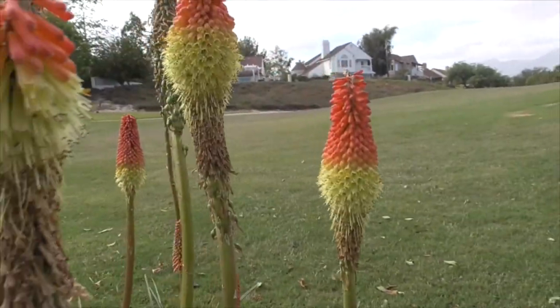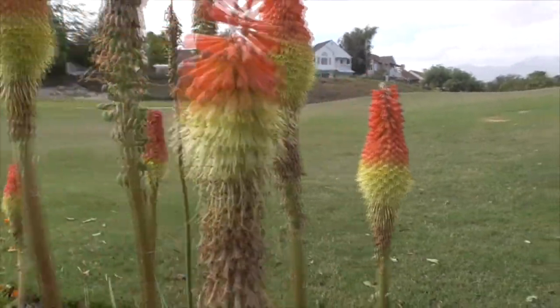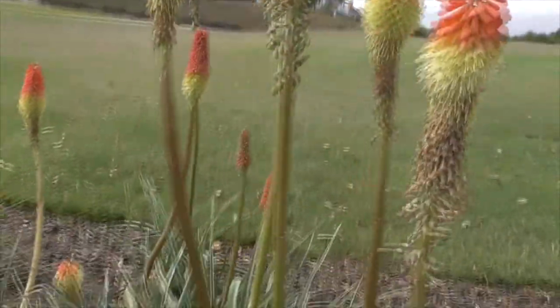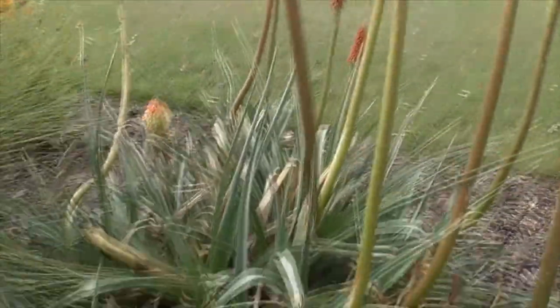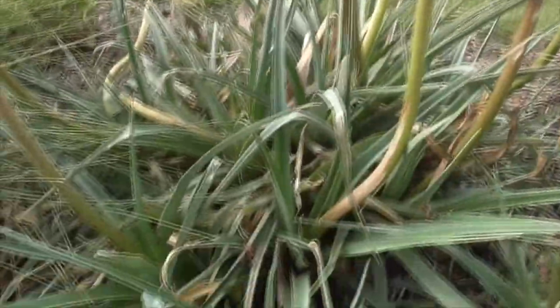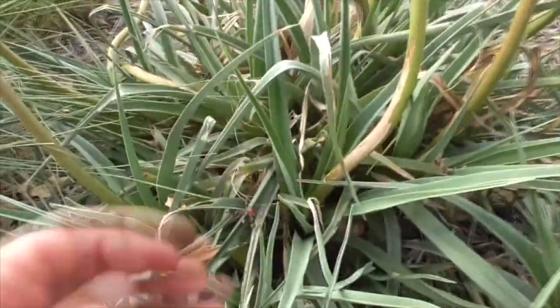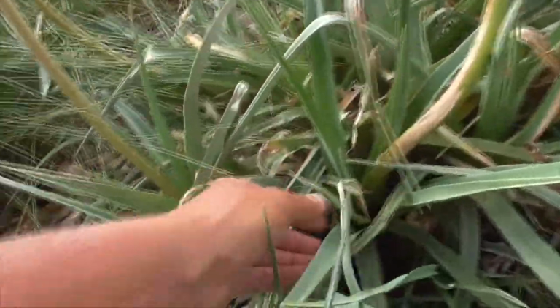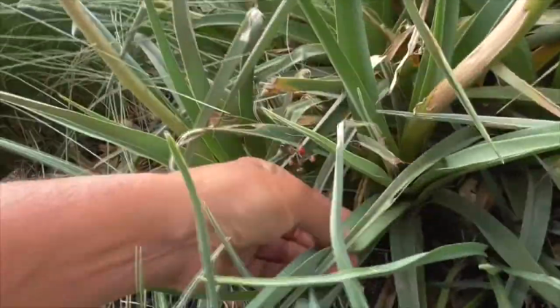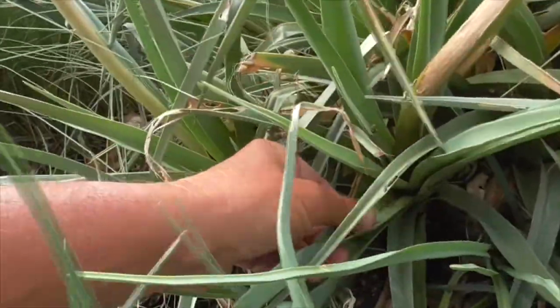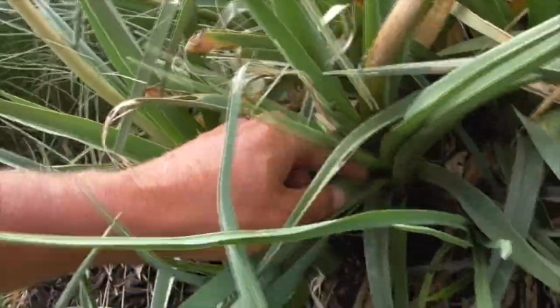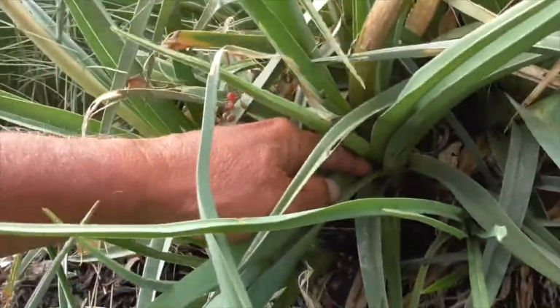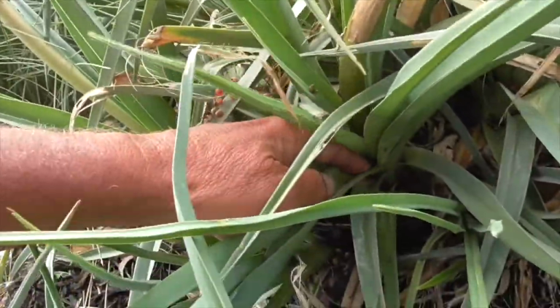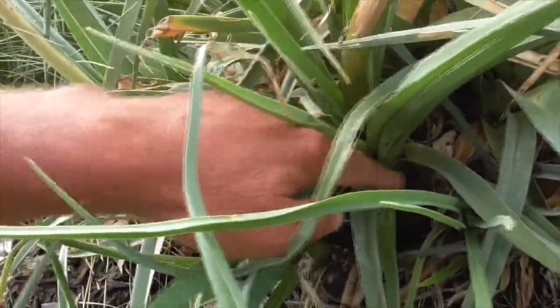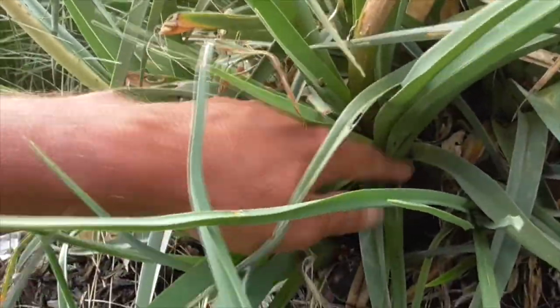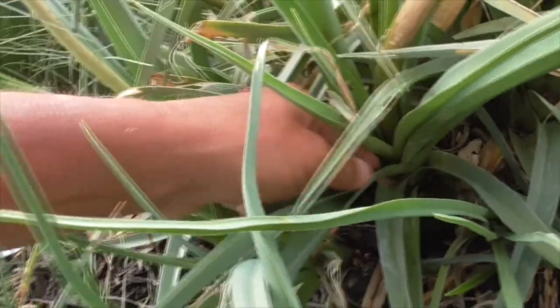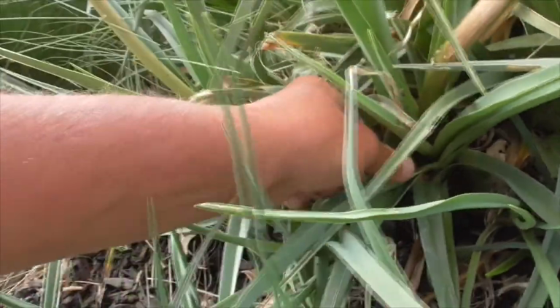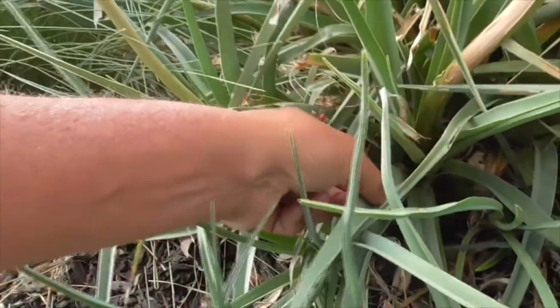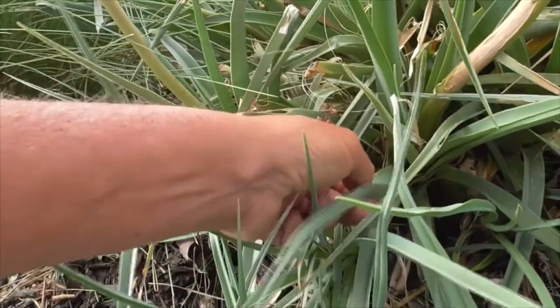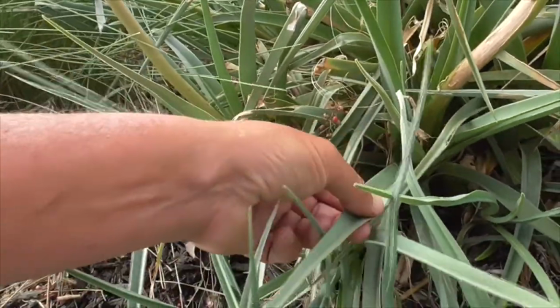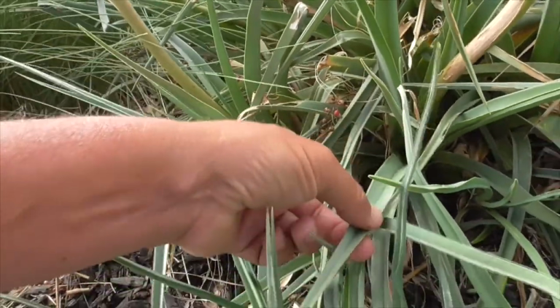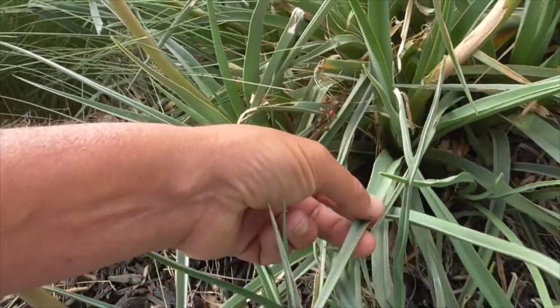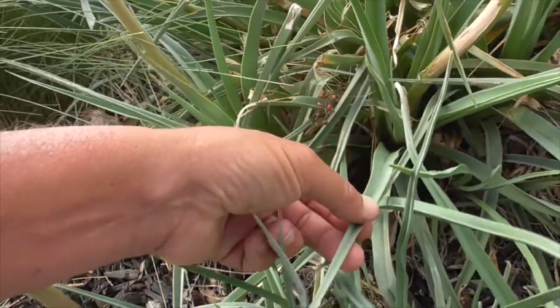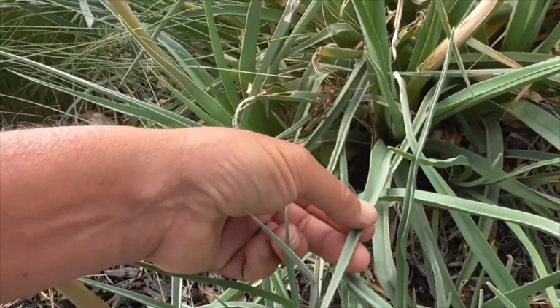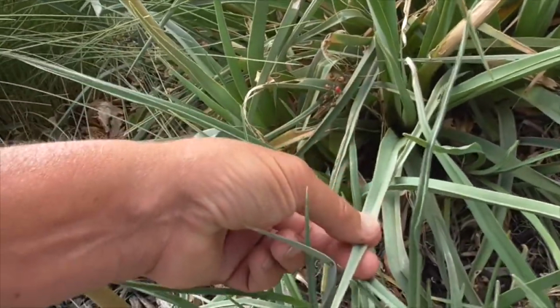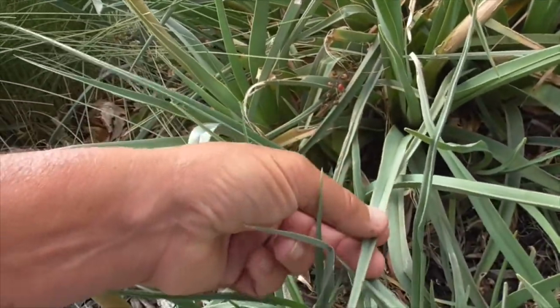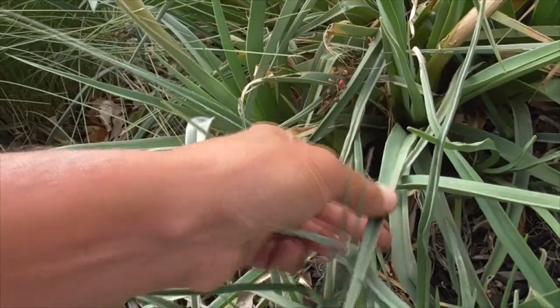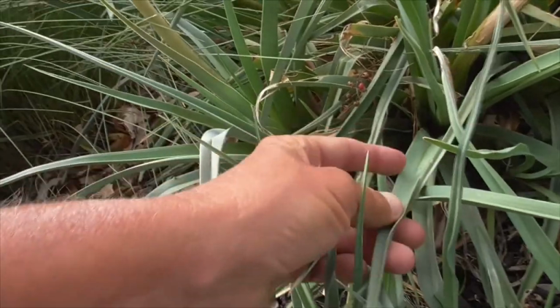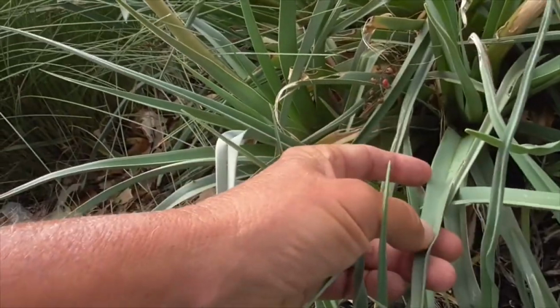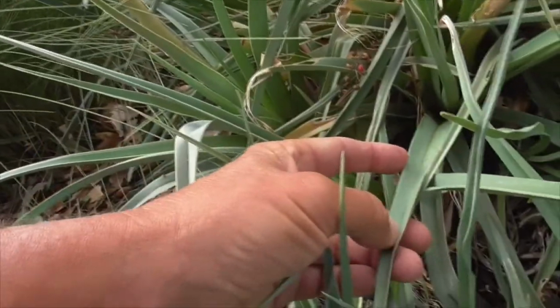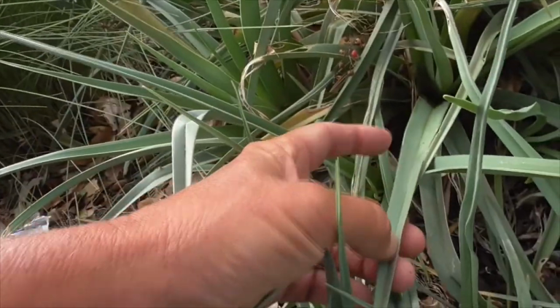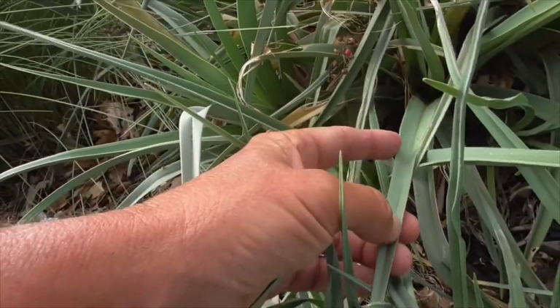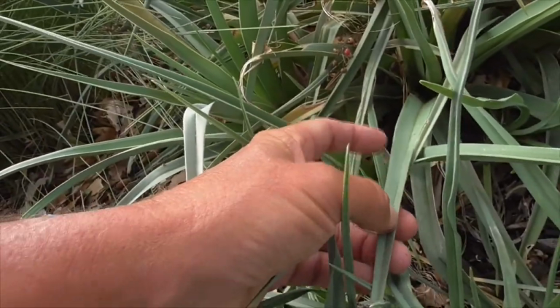The leaves come out like a rosette at the base. They're long, lance-shaped, linear, hairless, and a little bit serrated on the edges.